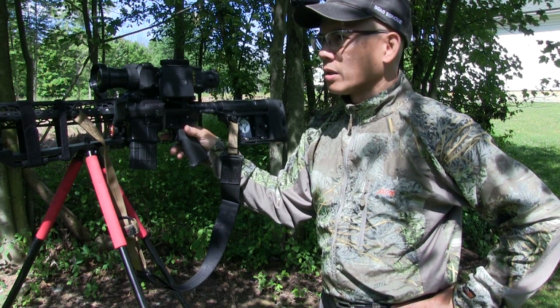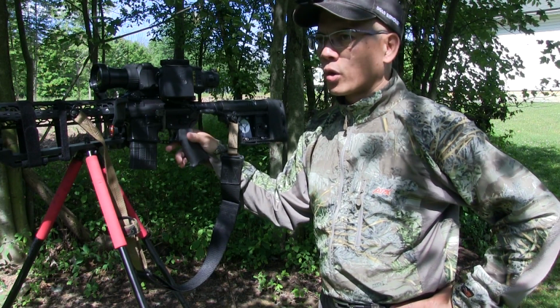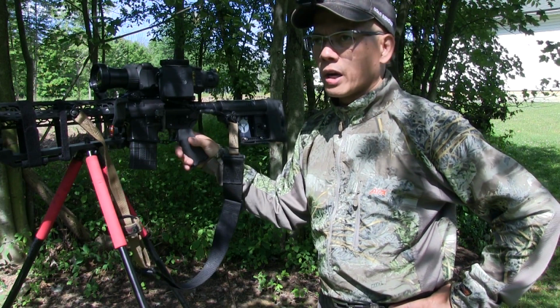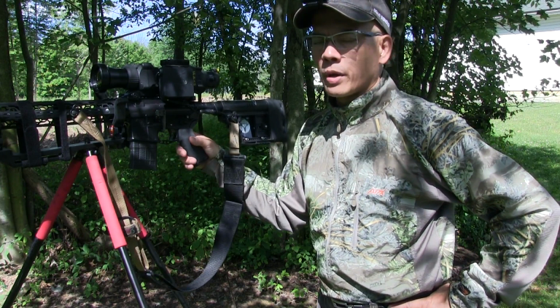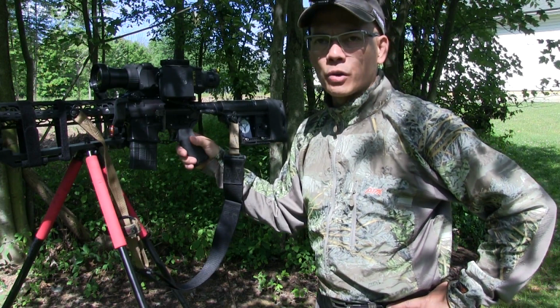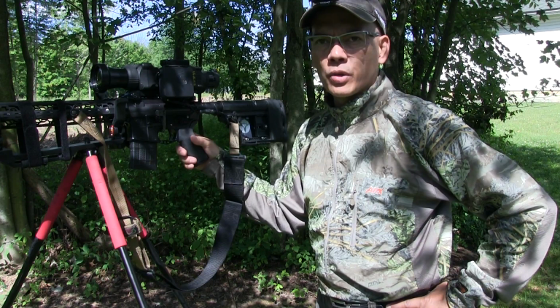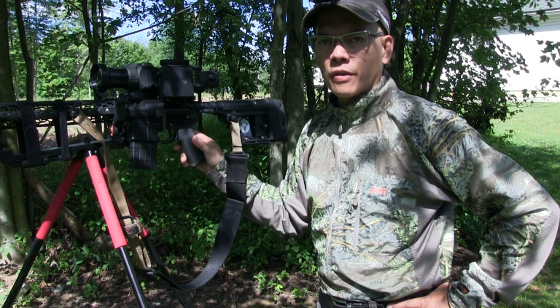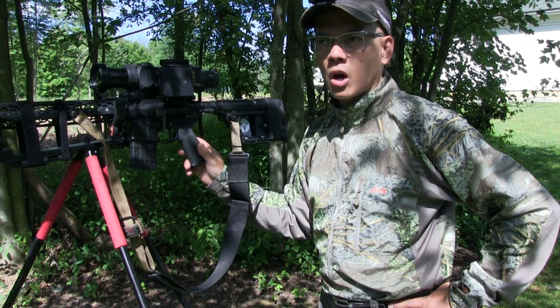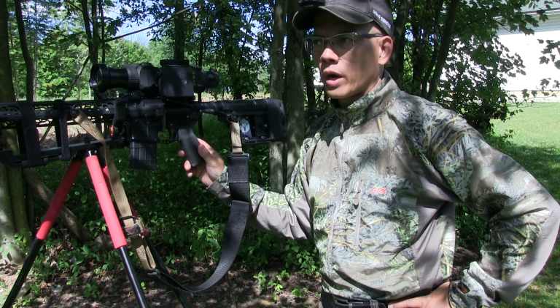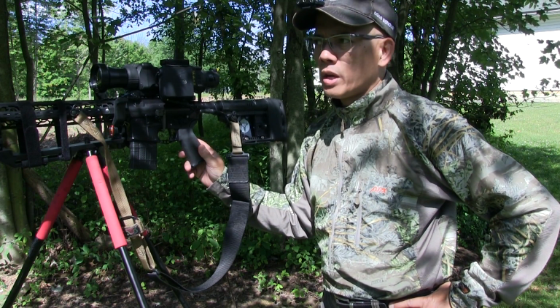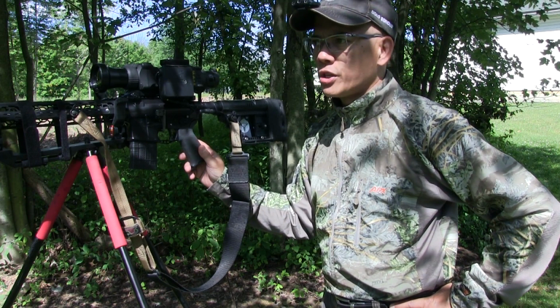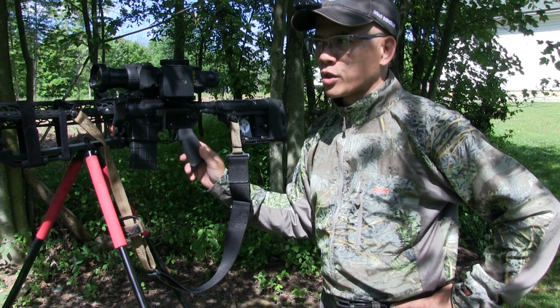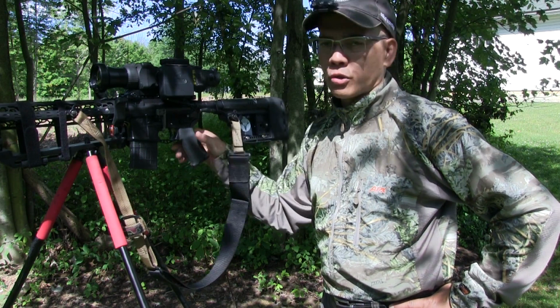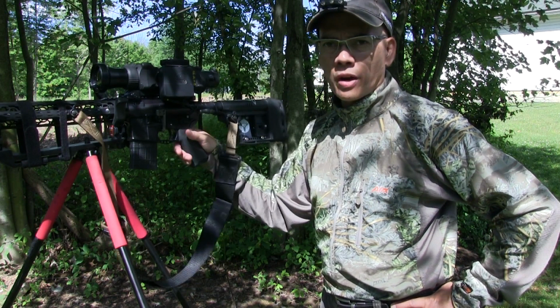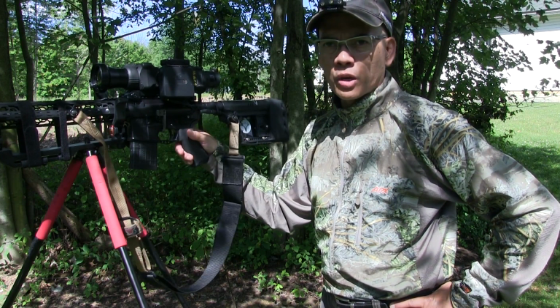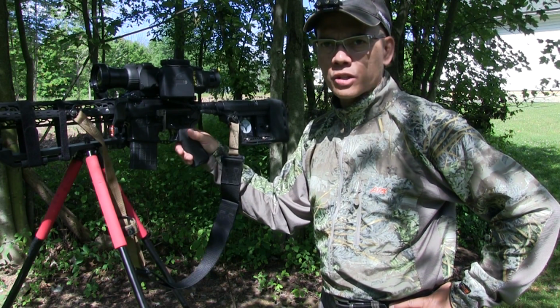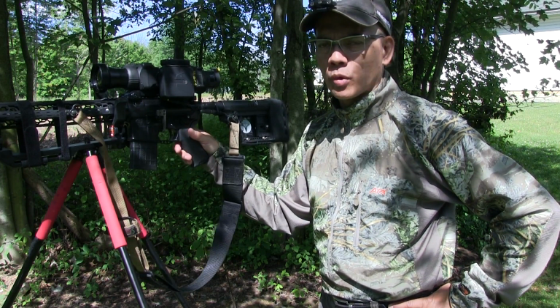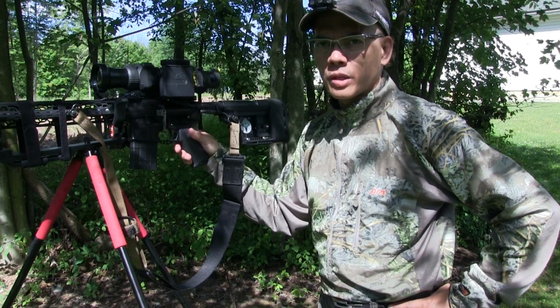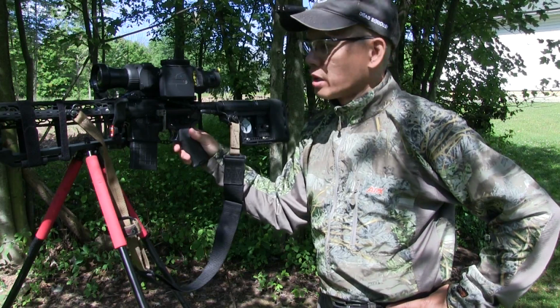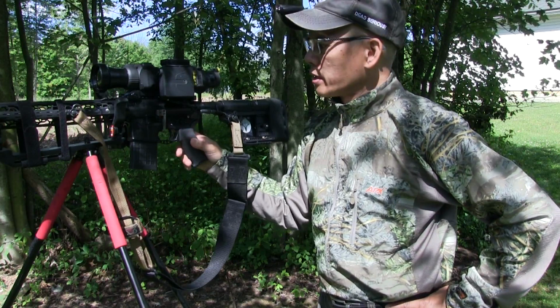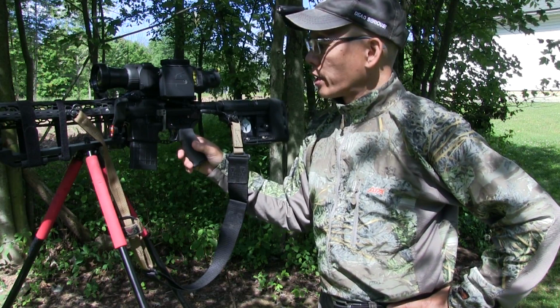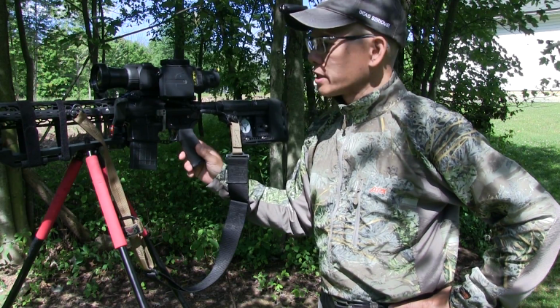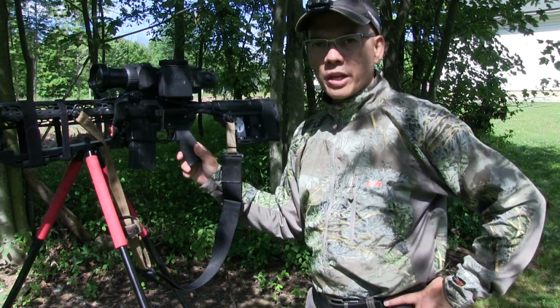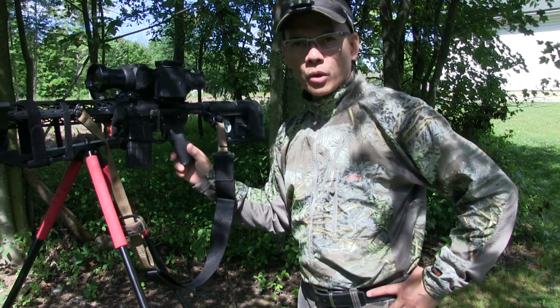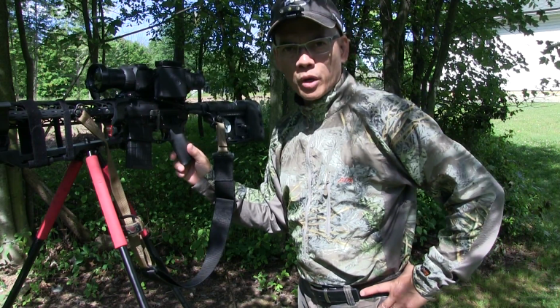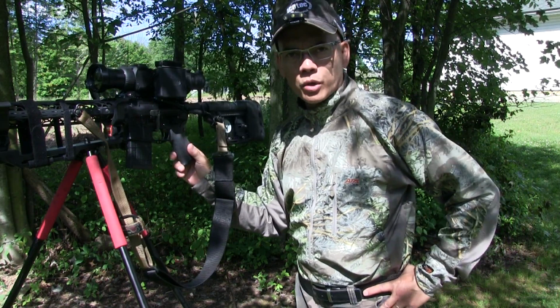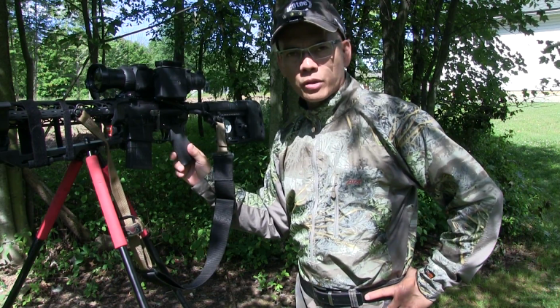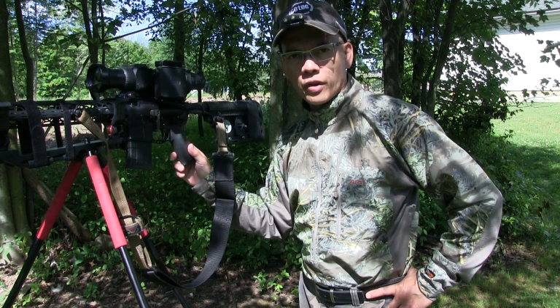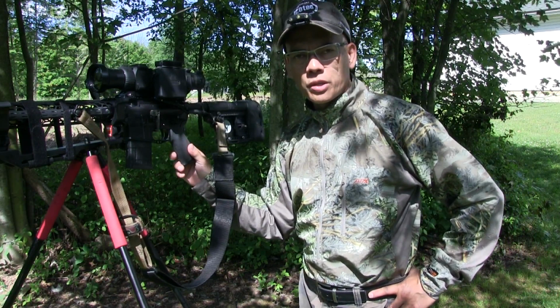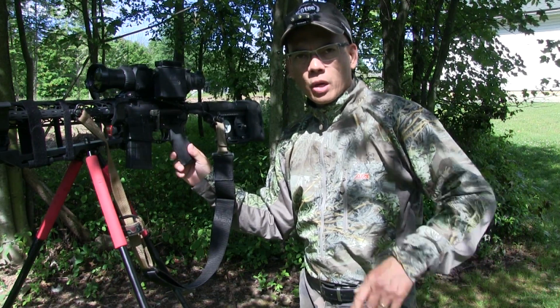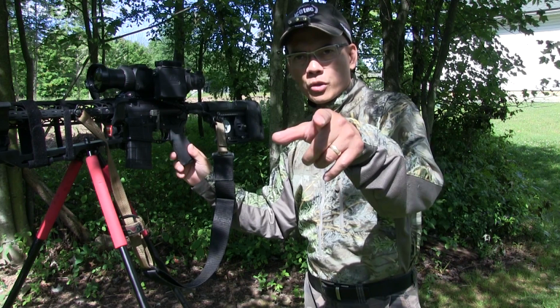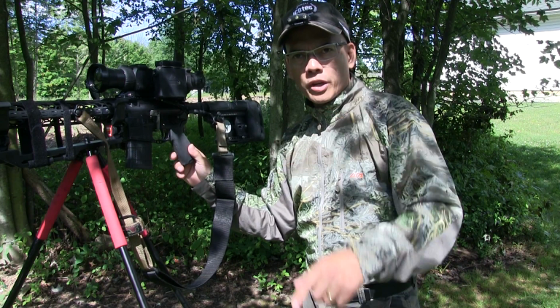Look for upcoming video reviews. I've got a Caldwell G2 Precision Chronograph coming here in the next couple of weeks. Anyways, this is Nito with Archer's Paradox 2020 Outdoors Adventures — hope you all enjoyed the video.